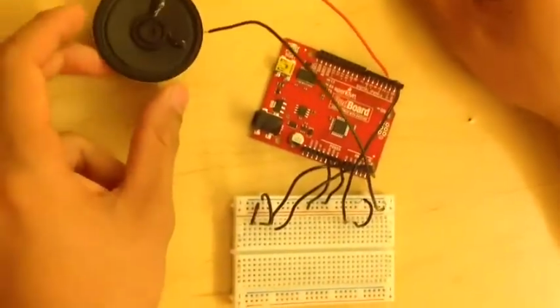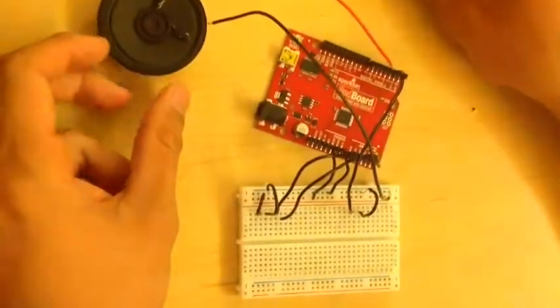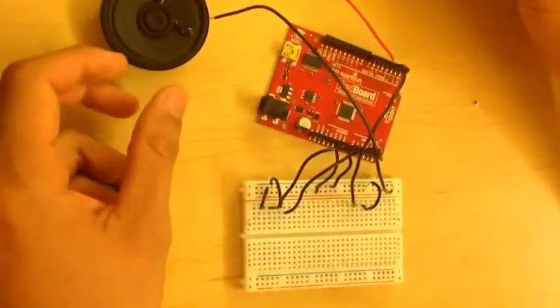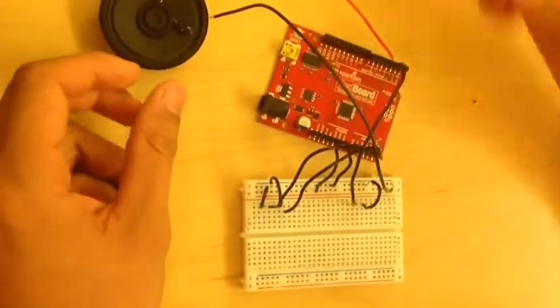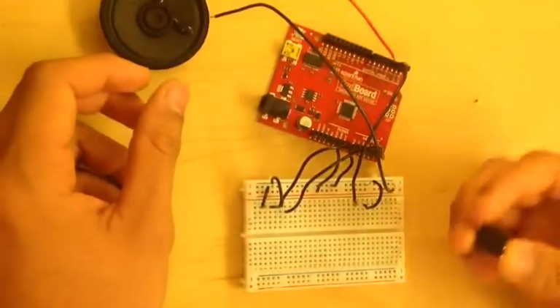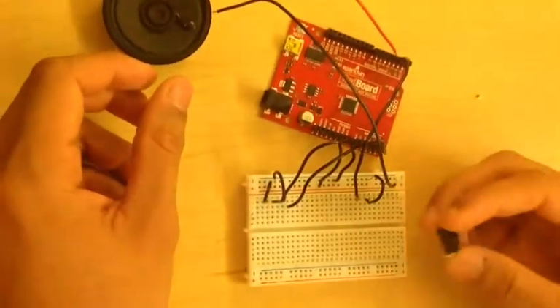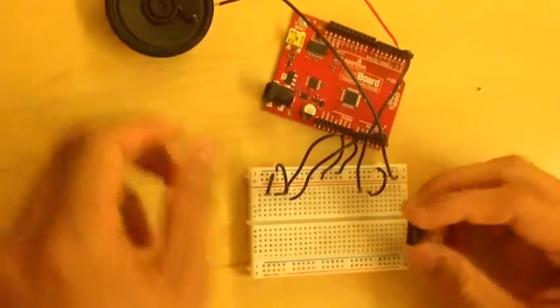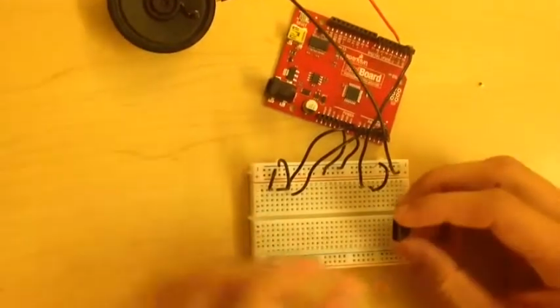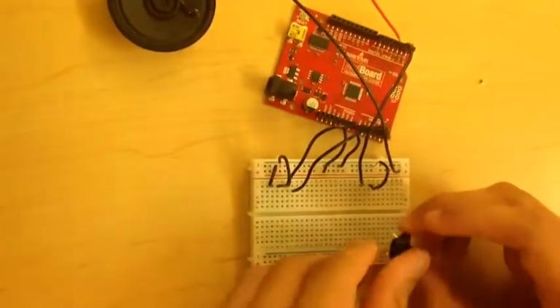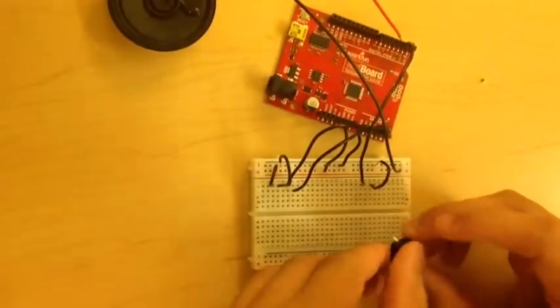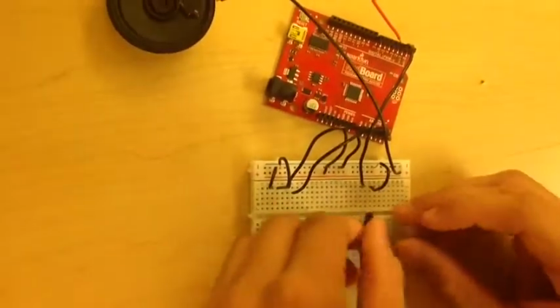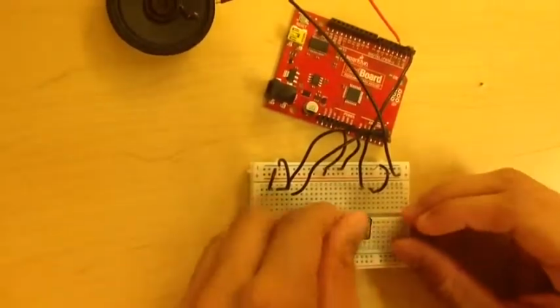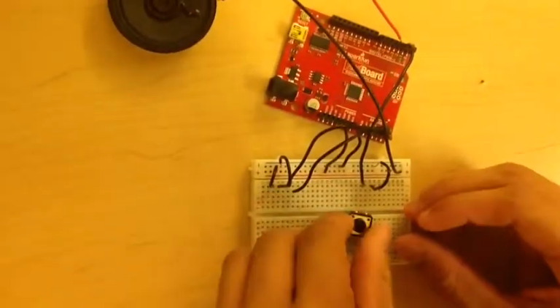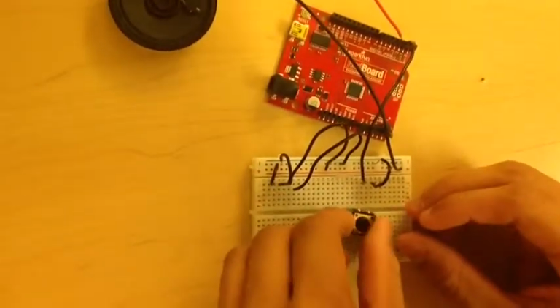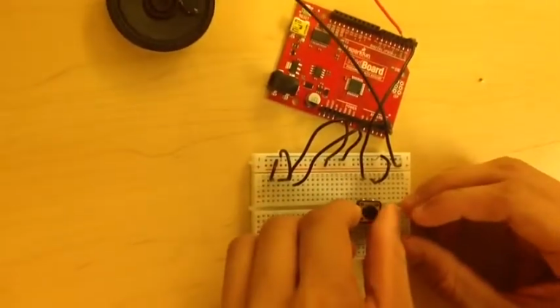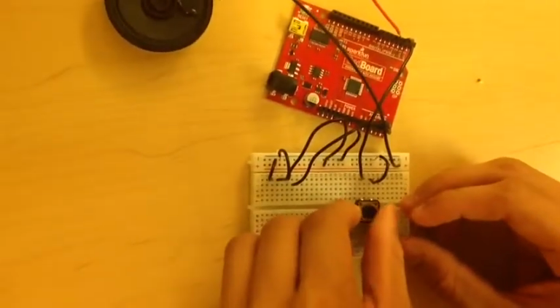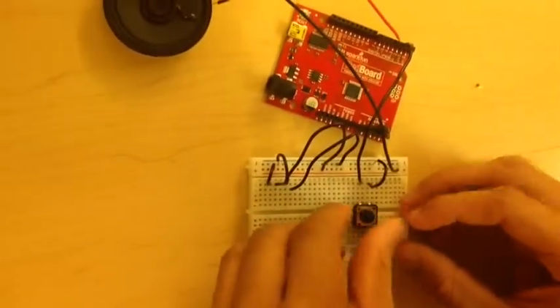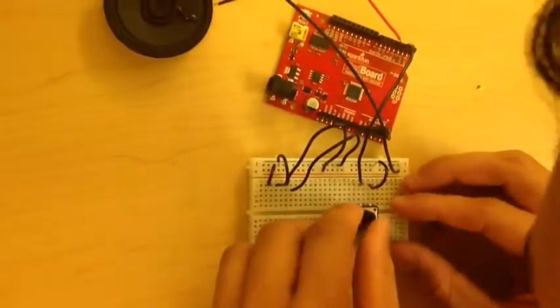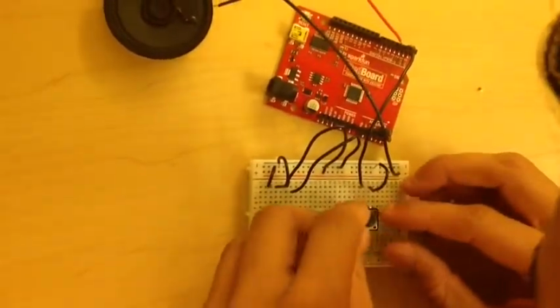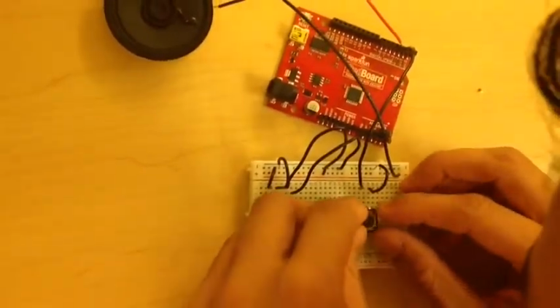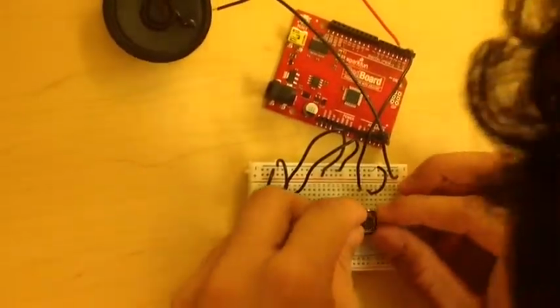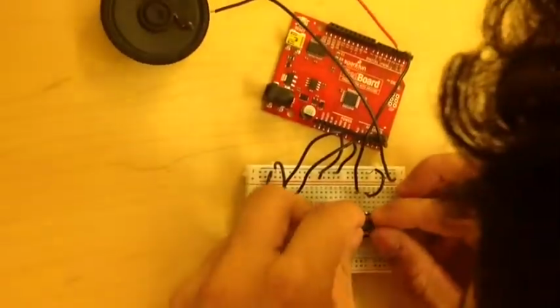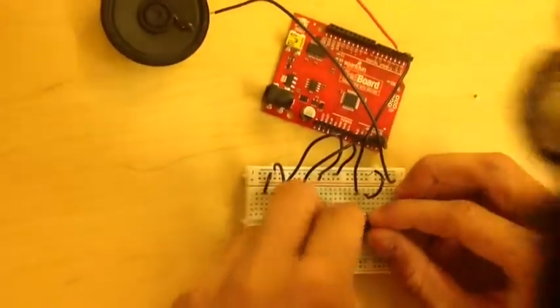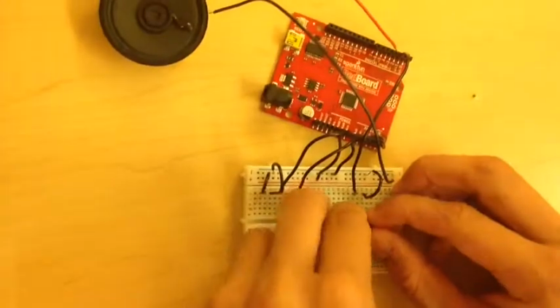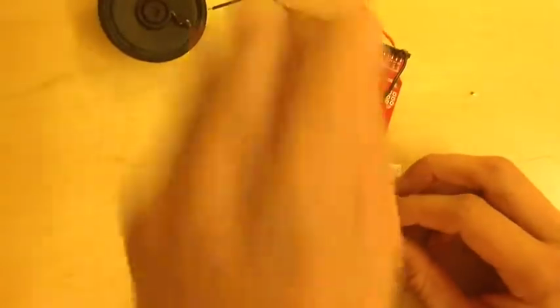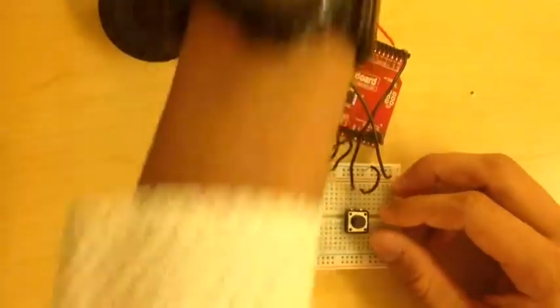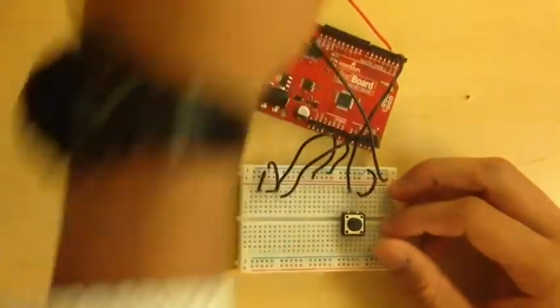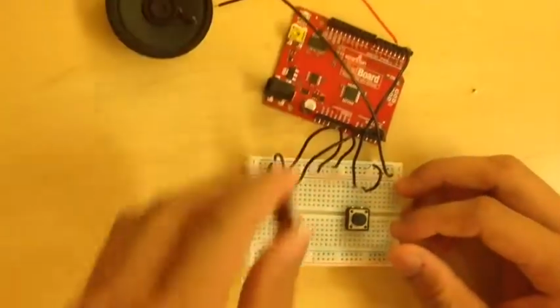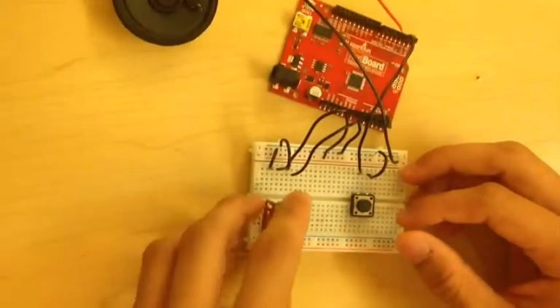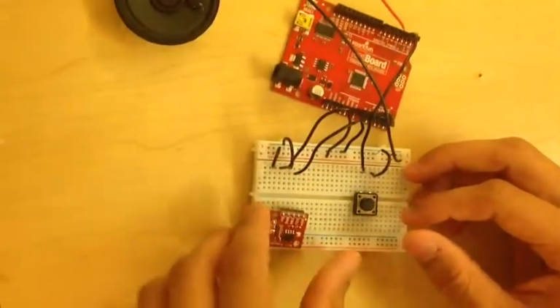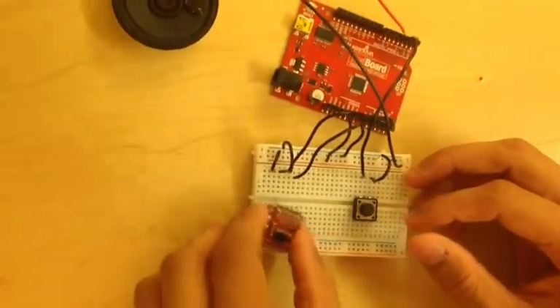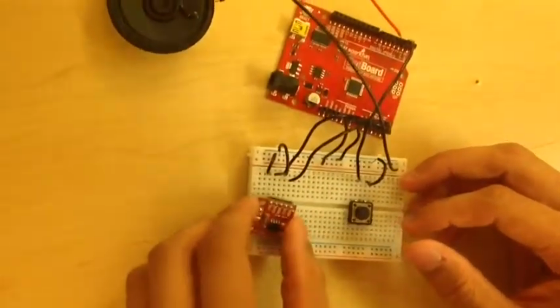I'm going to go ahead and put the button in, which belongs right here. Push that in, and then put in the DS-1307.